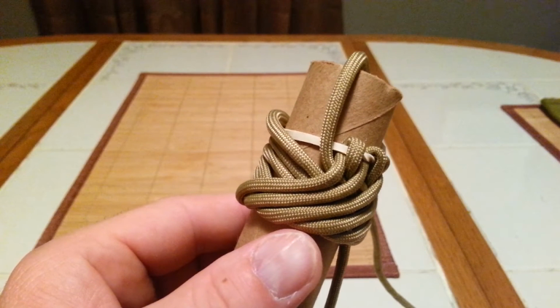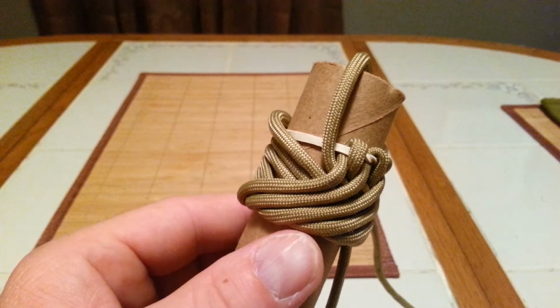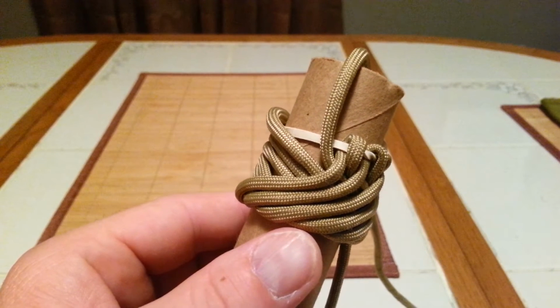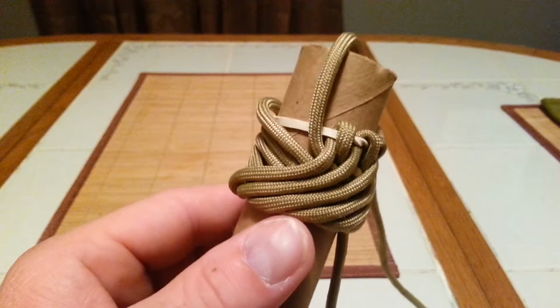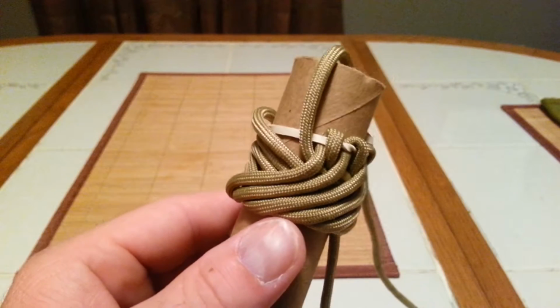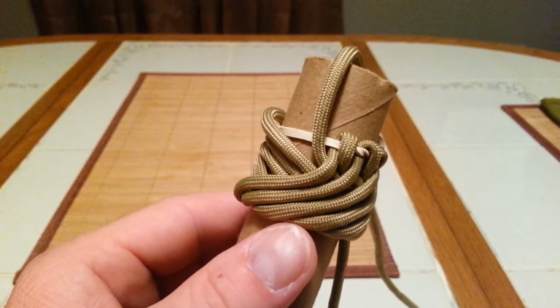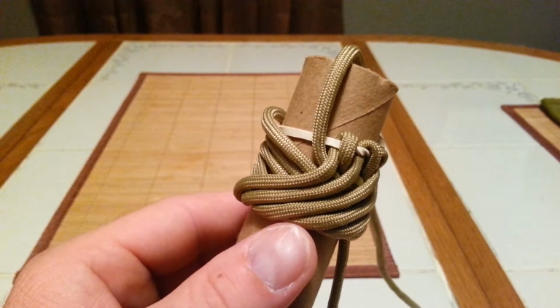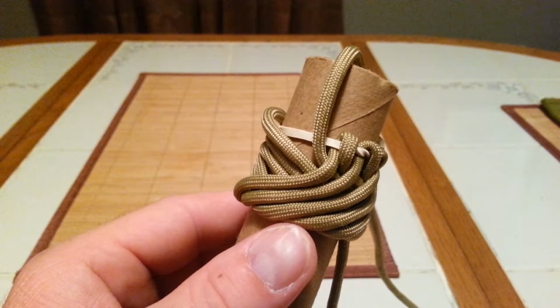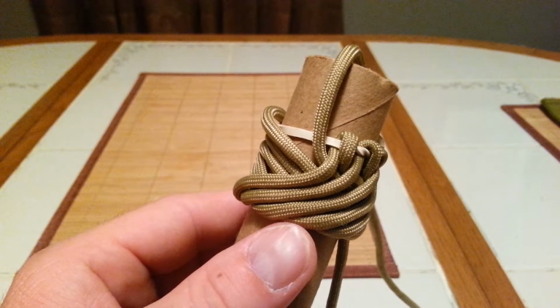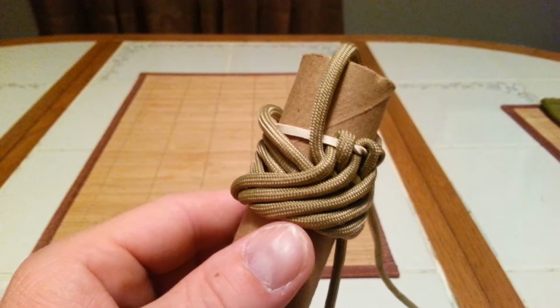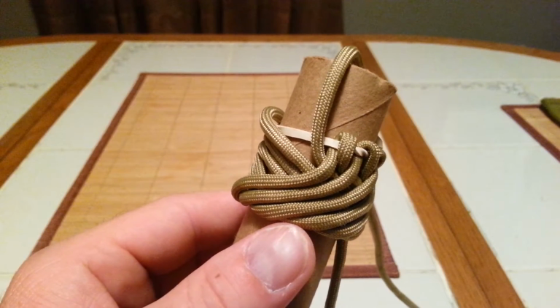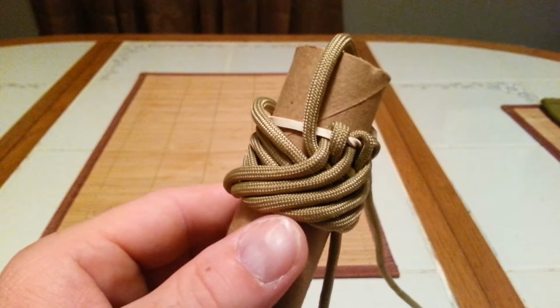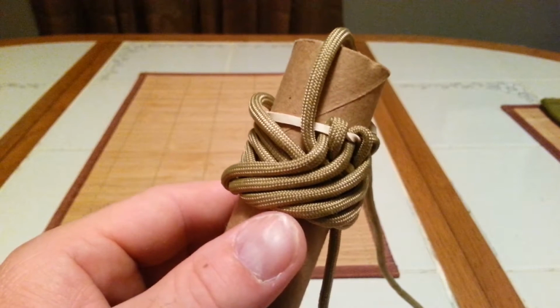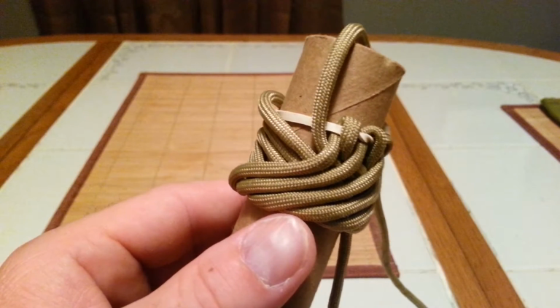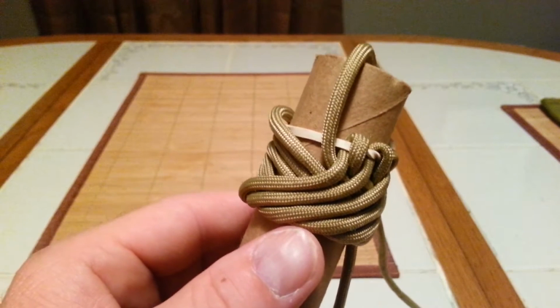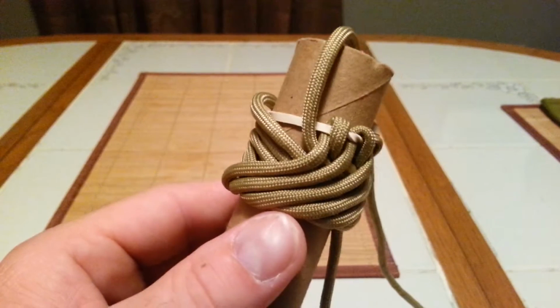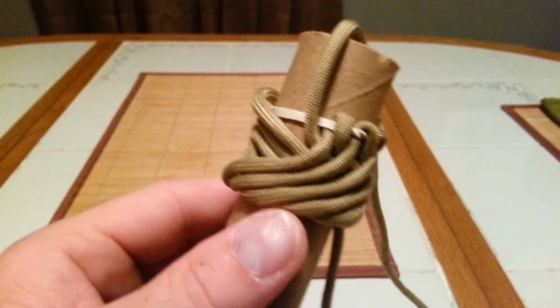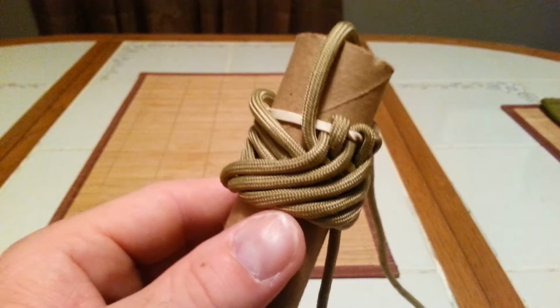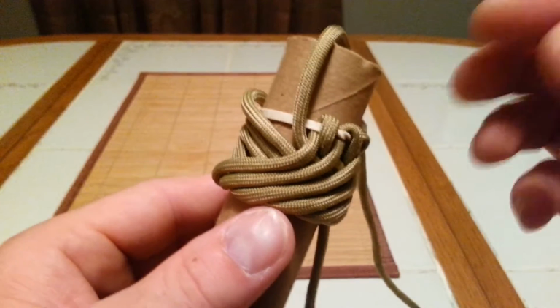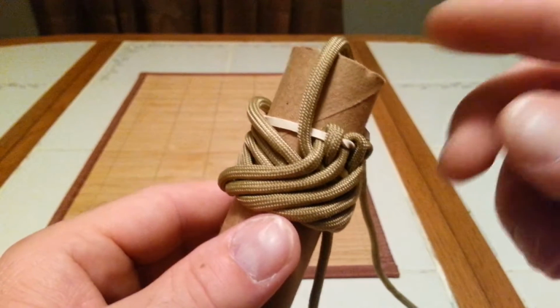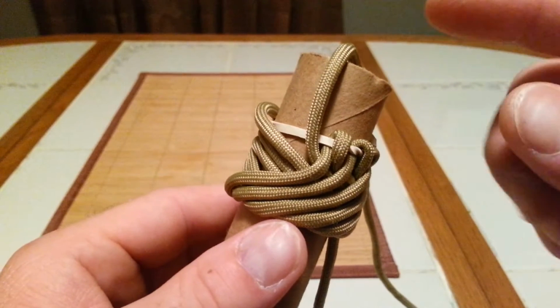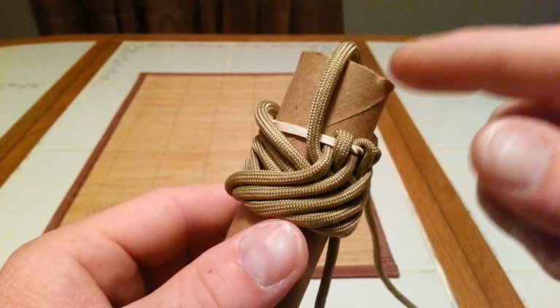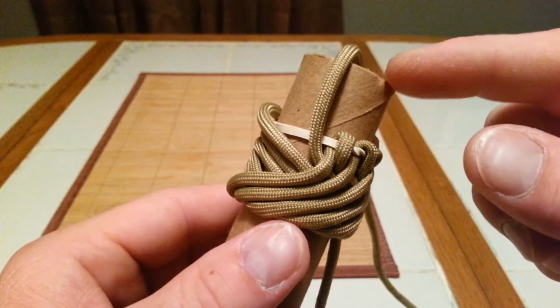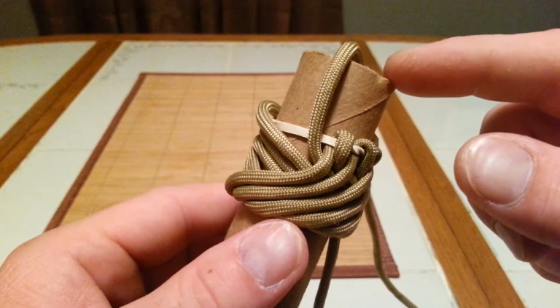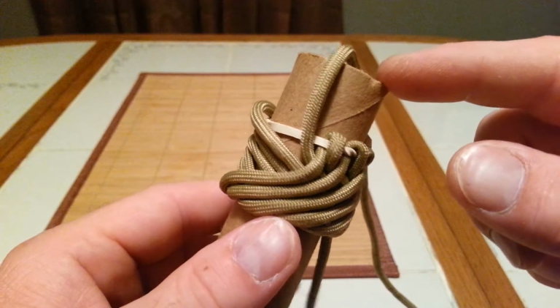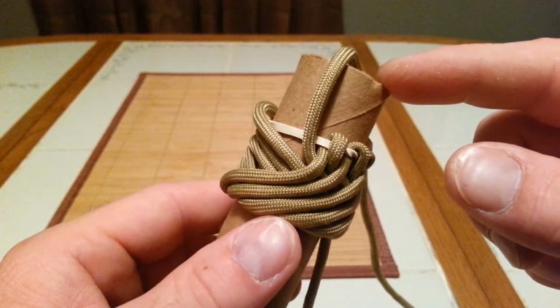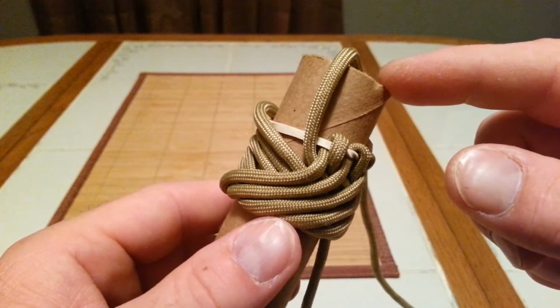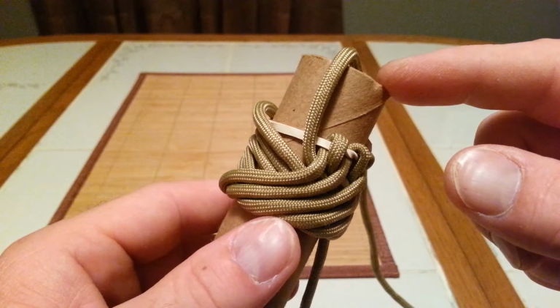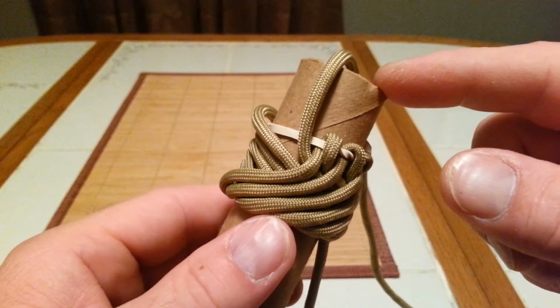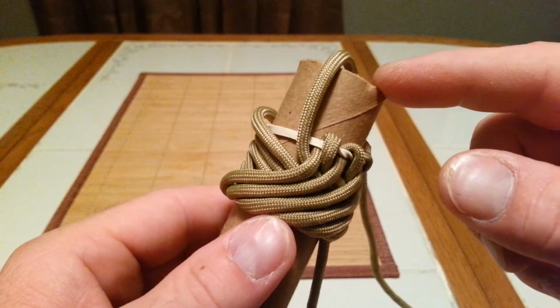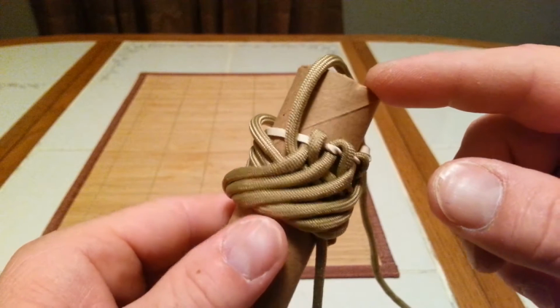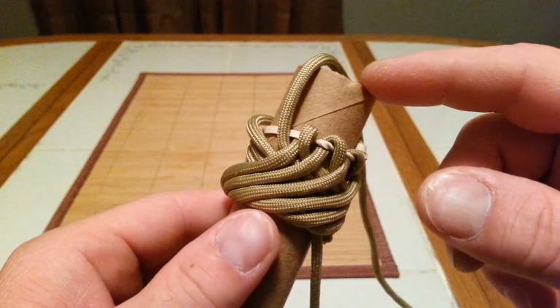All right folks, part two of the single strand Matthew Walker knot. It's exactly as we had it when we left off from the first video.